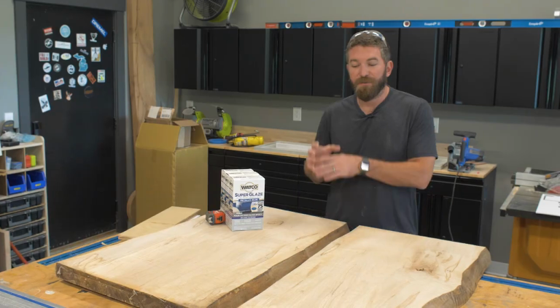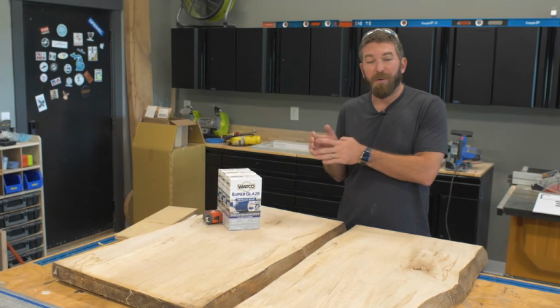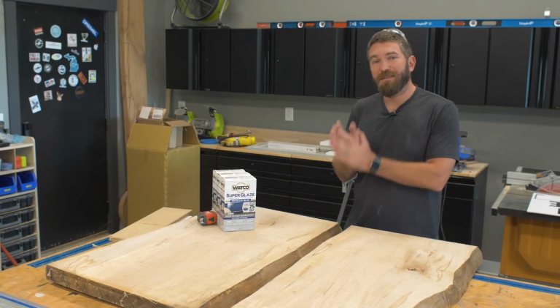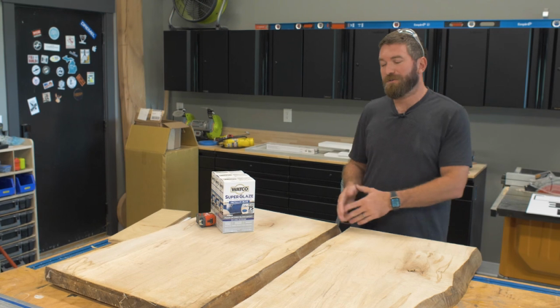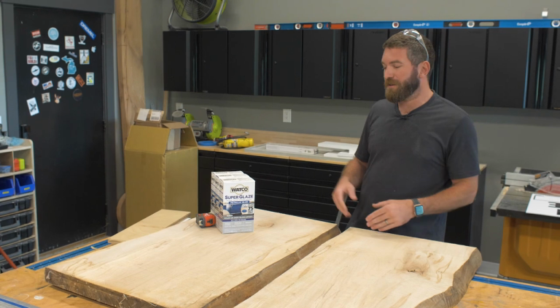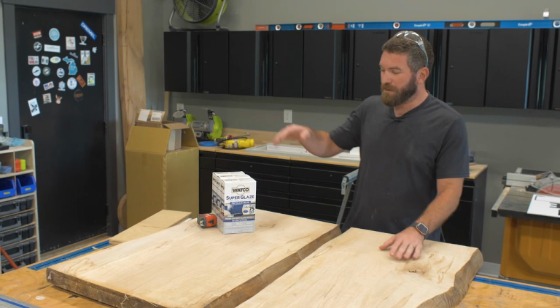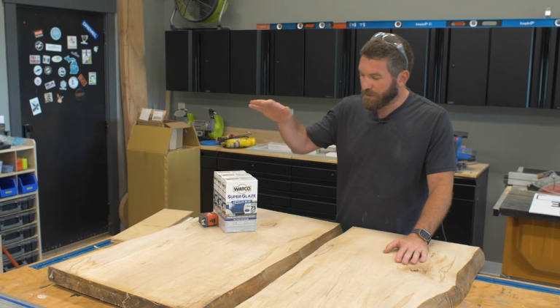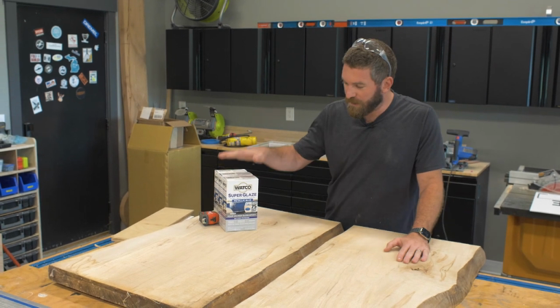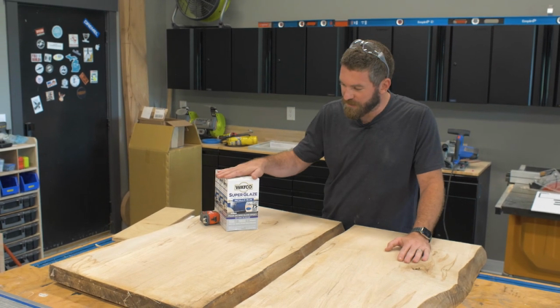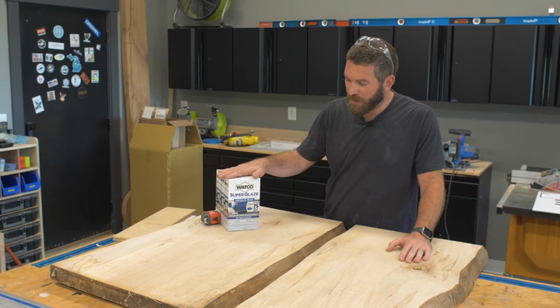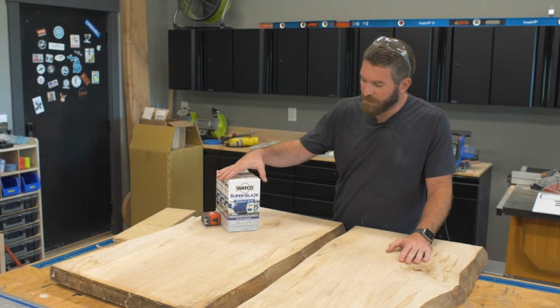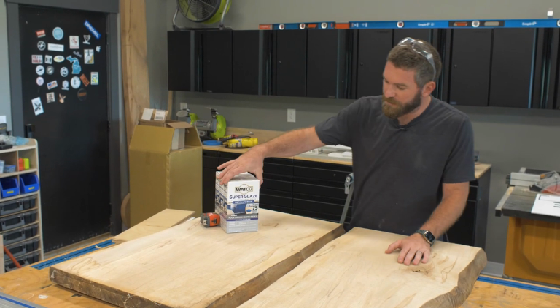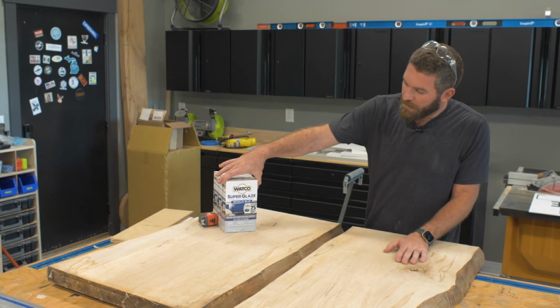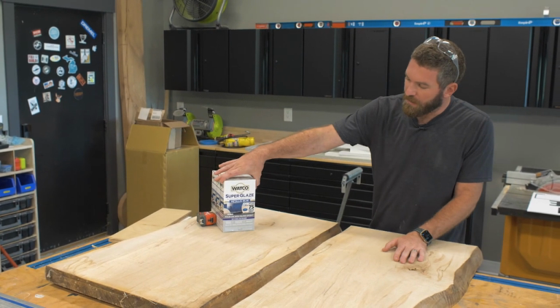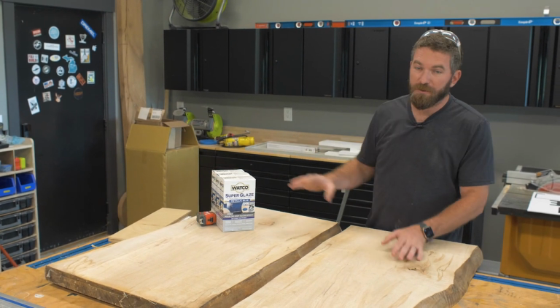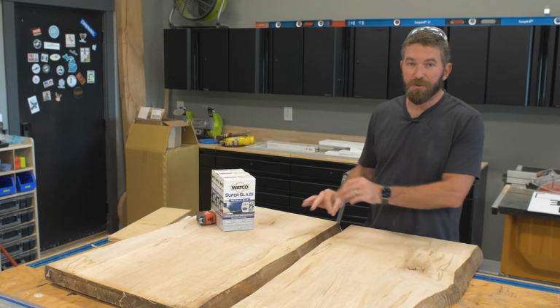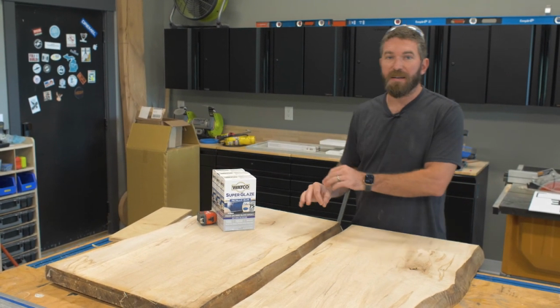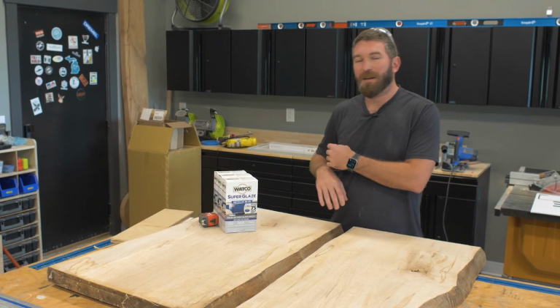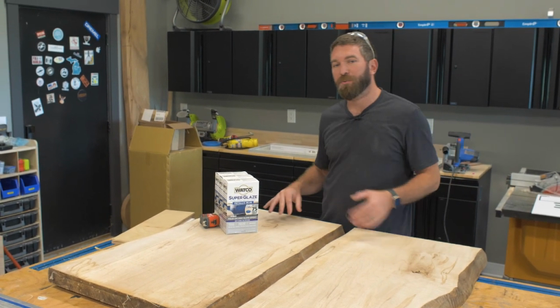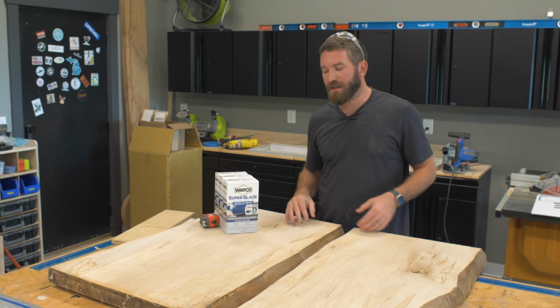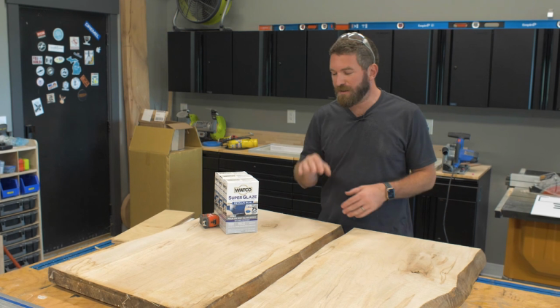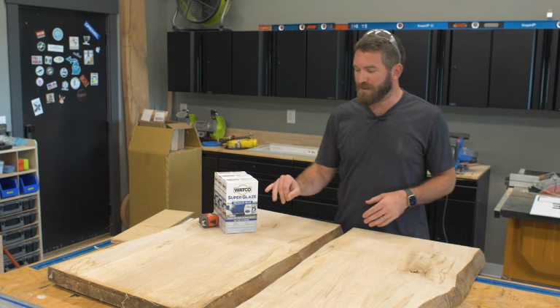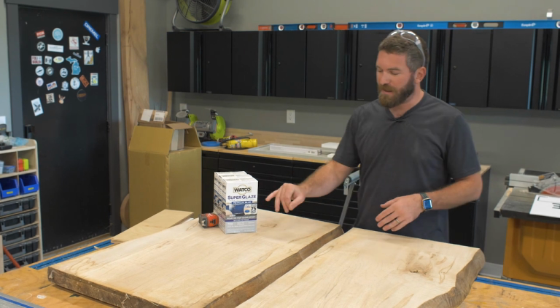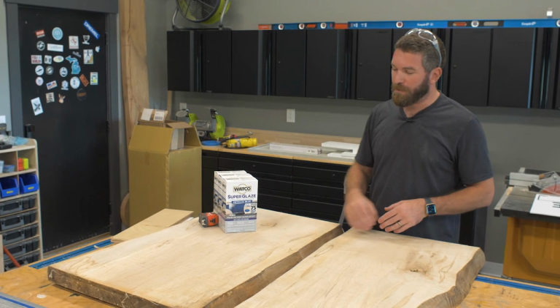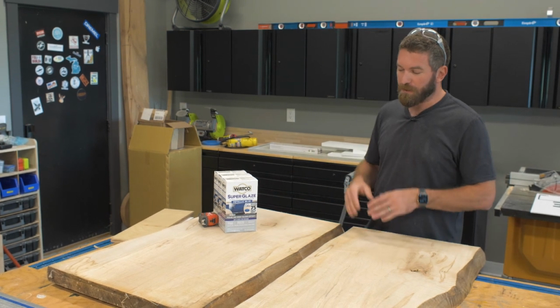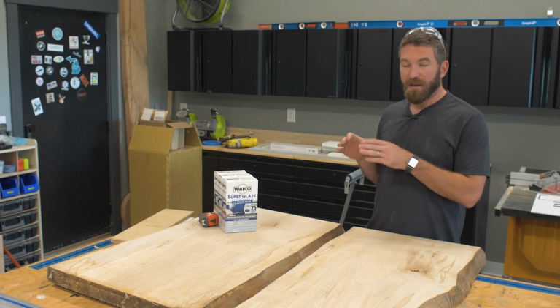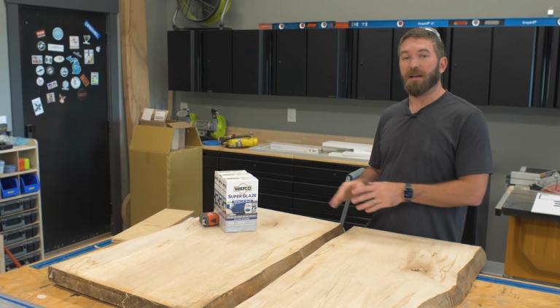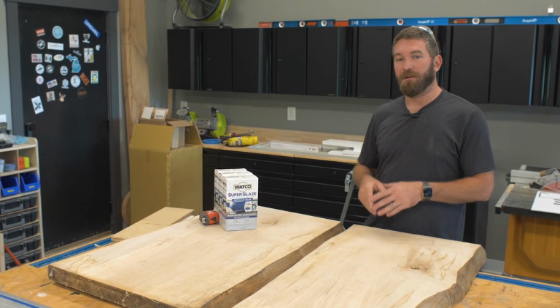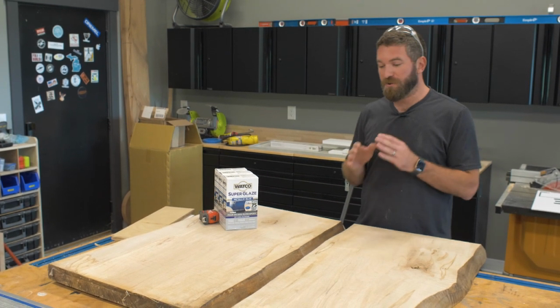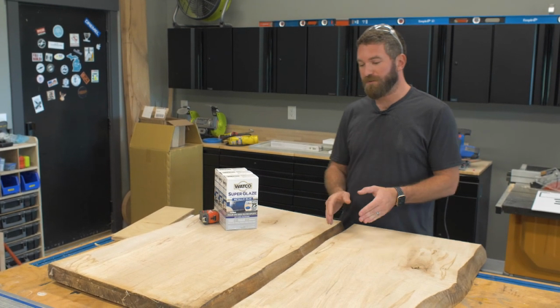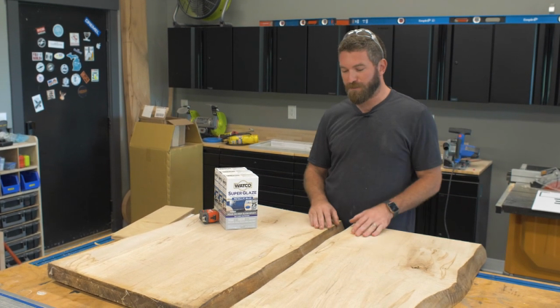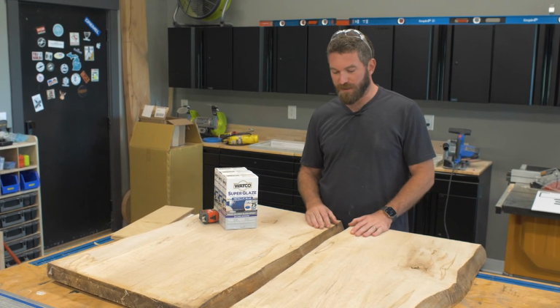For the epoxy for this river table, we're going to be using Wacko's new super glaze. It comes pre-tinted, and metallic blue is the color of choice for this project.